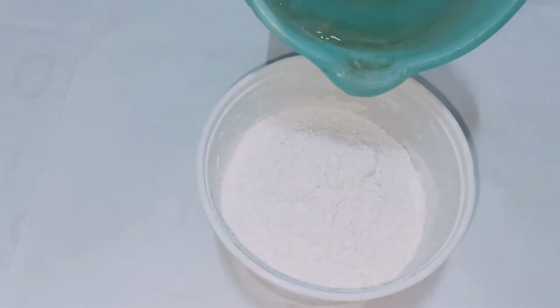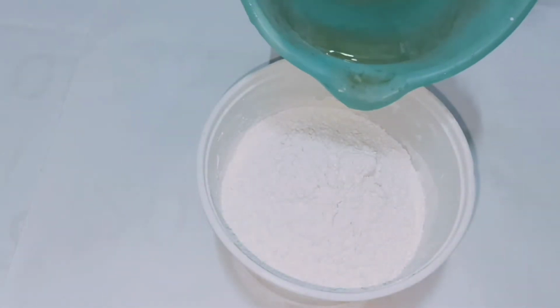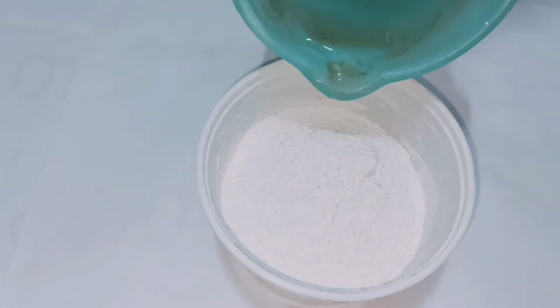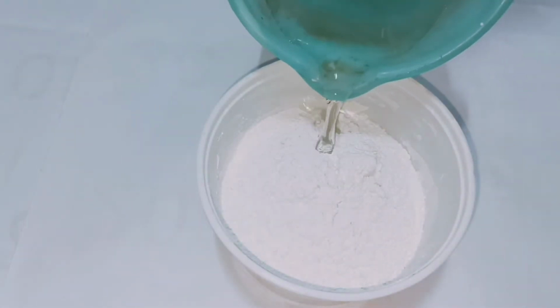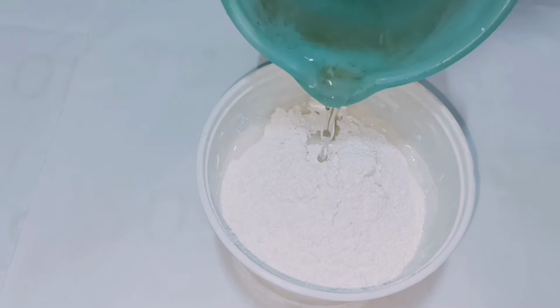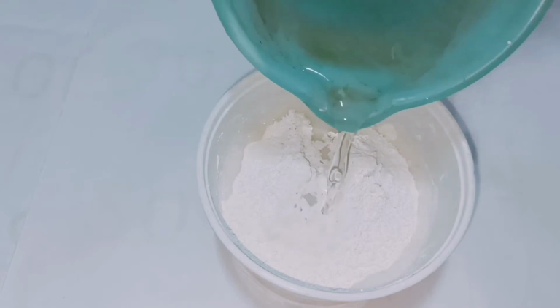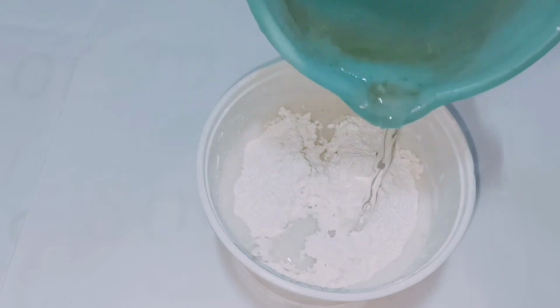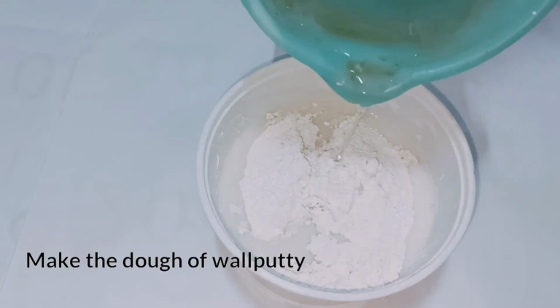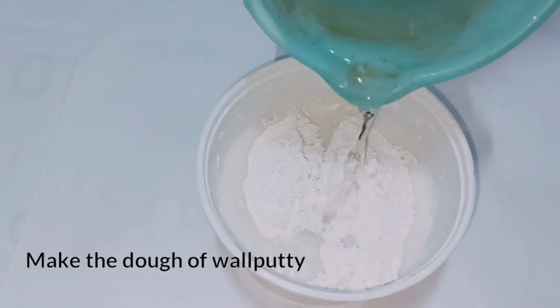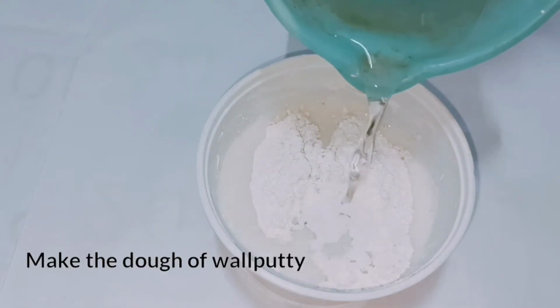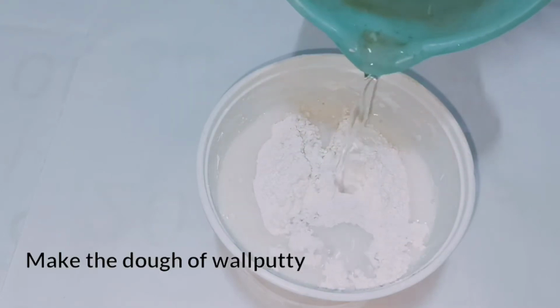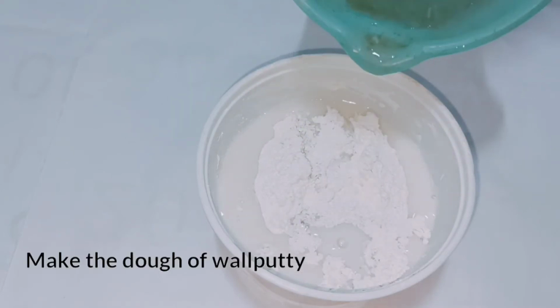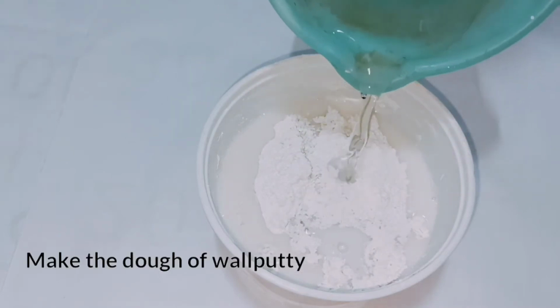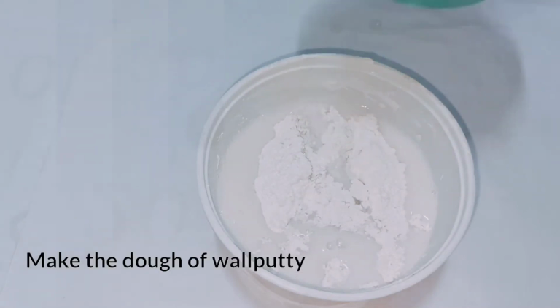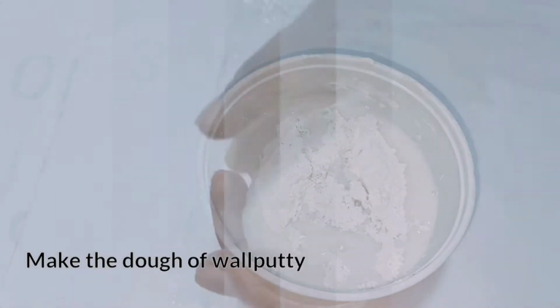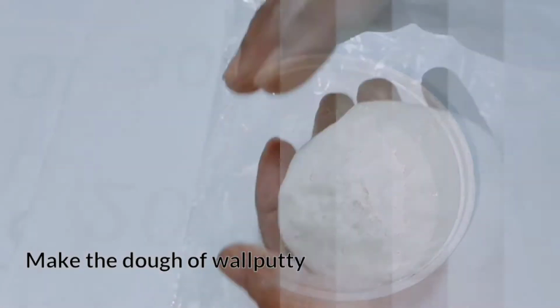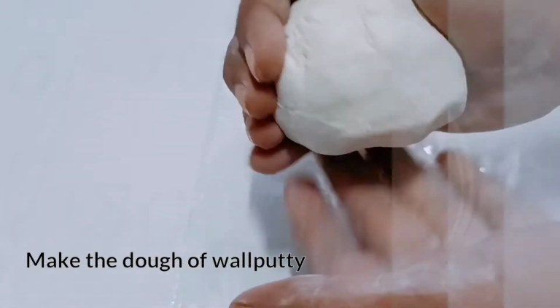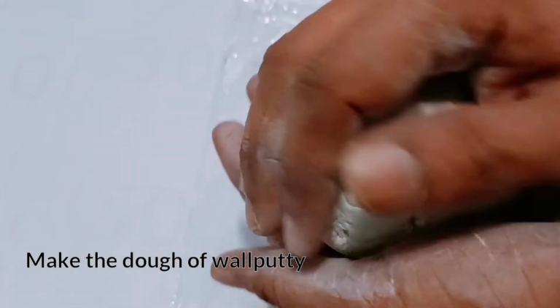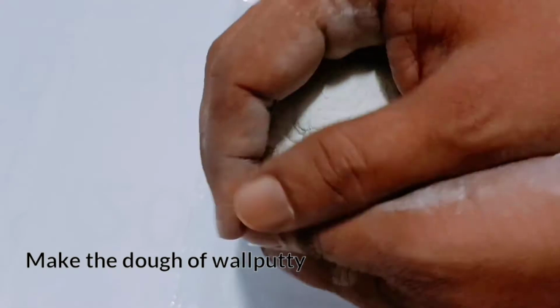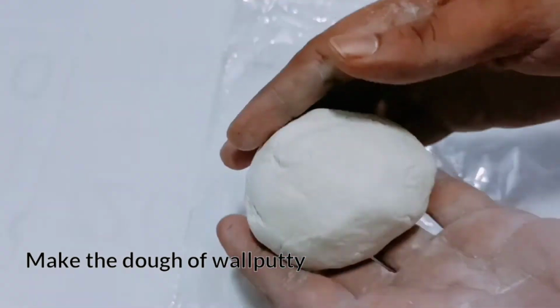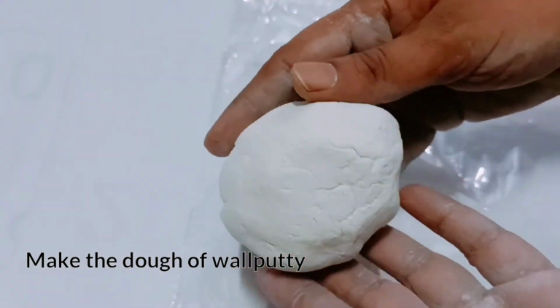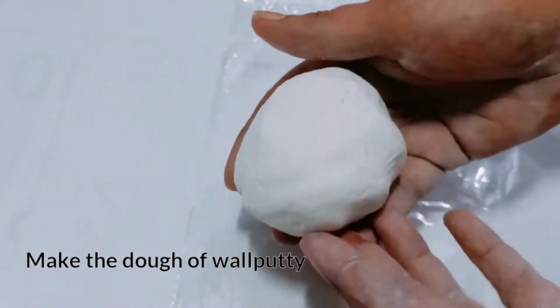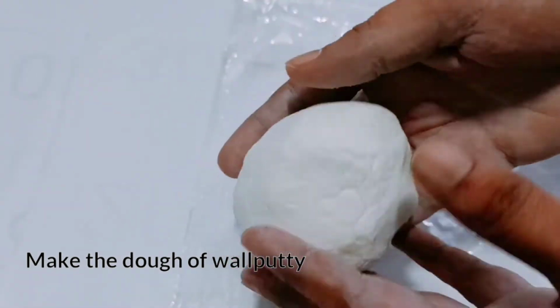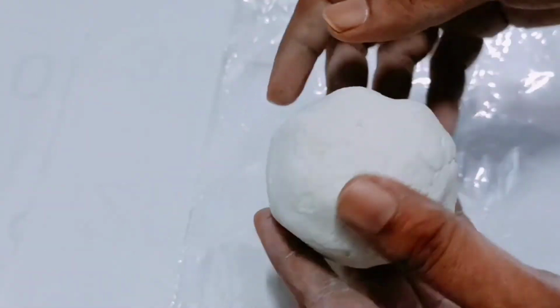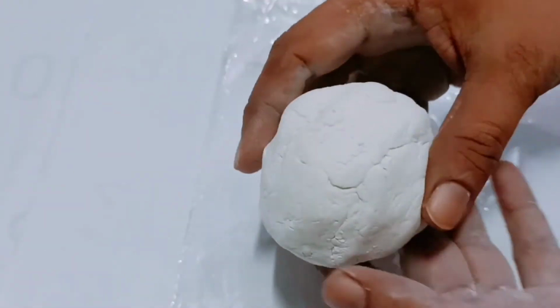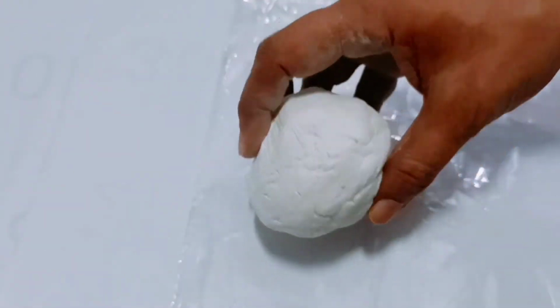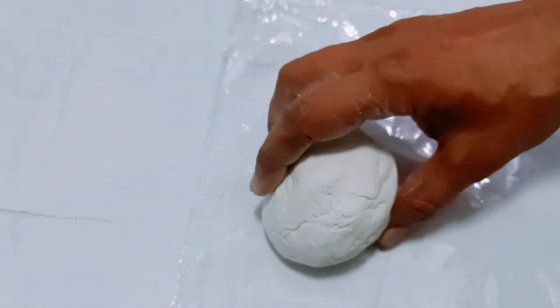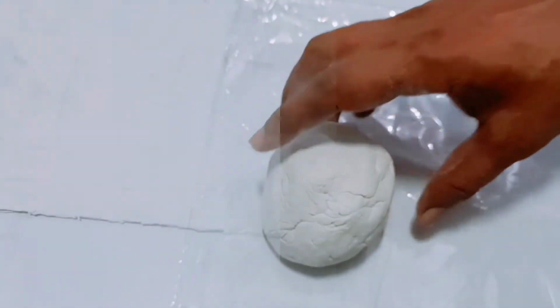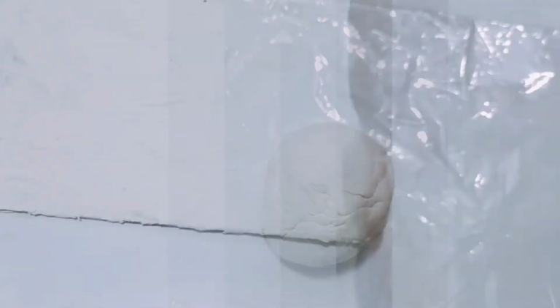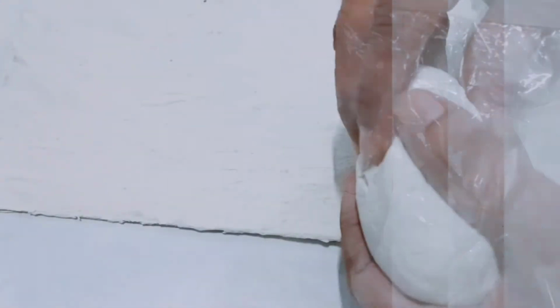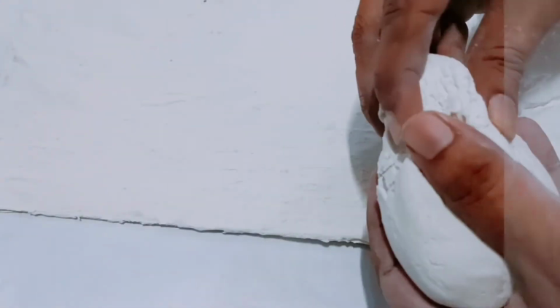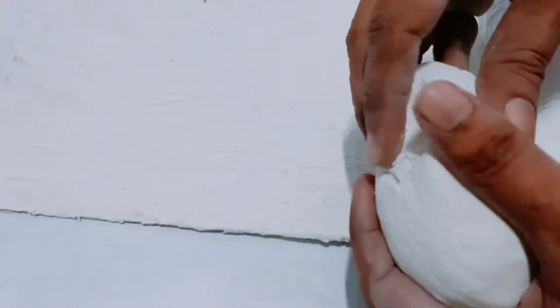Now take some wall putty and make a dough. You can see our dough is ready — it's a wall putty dough.